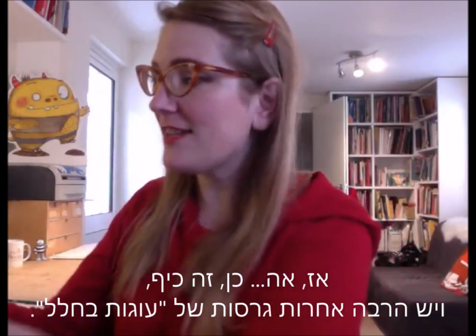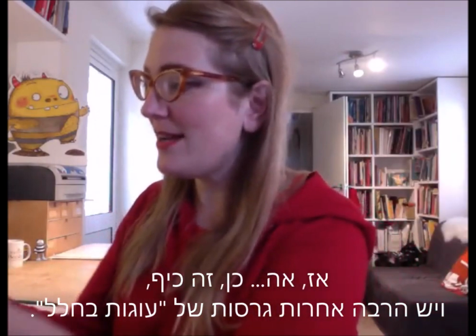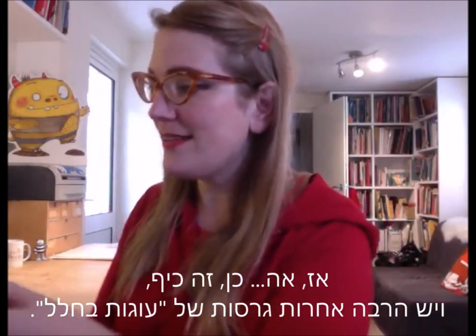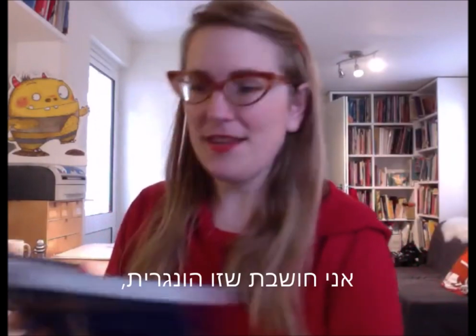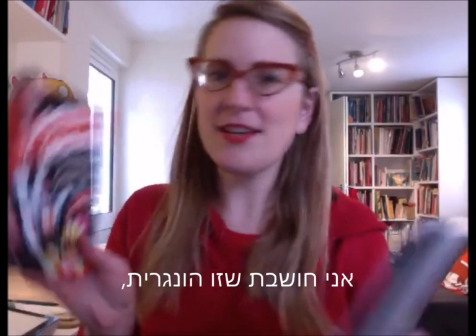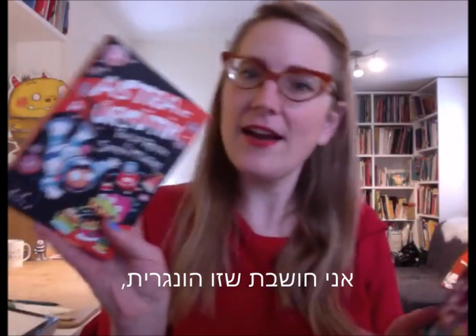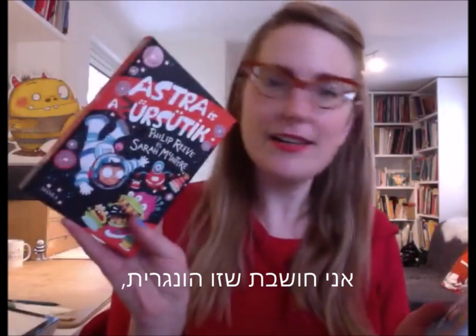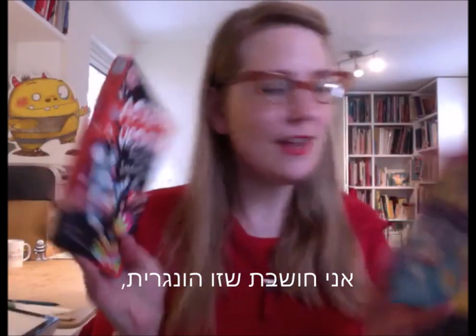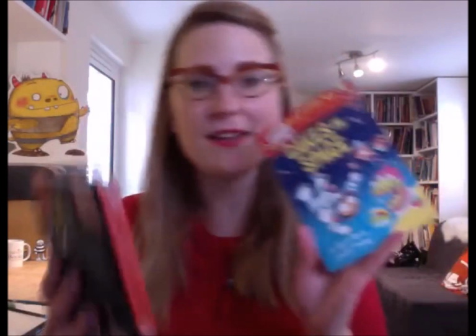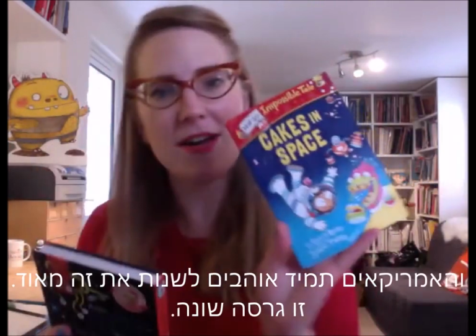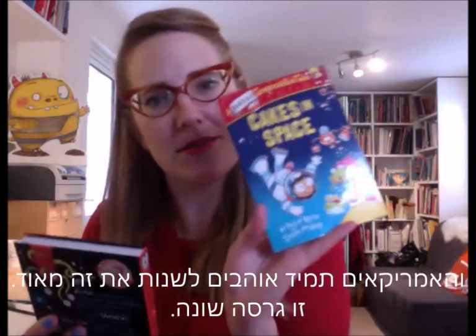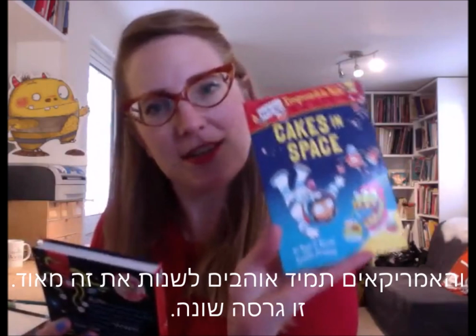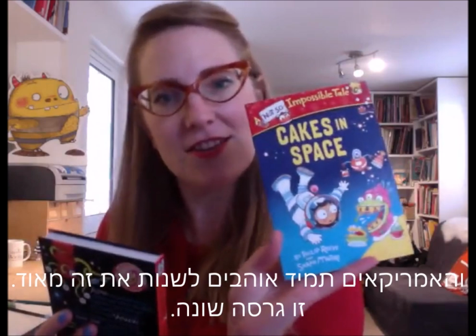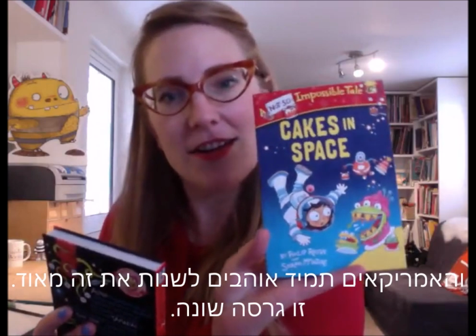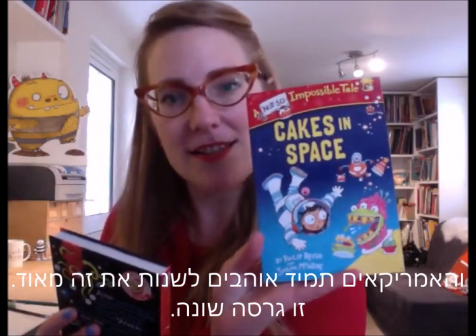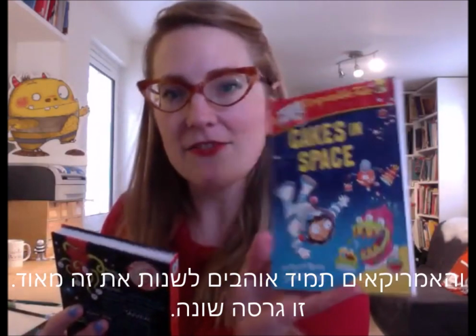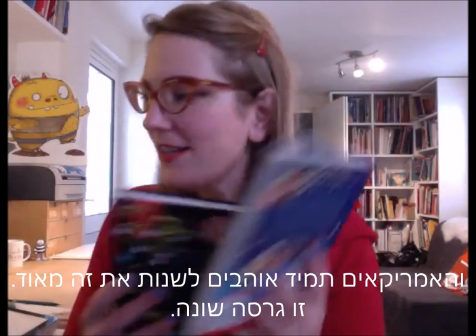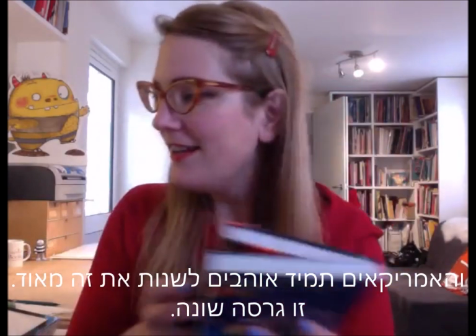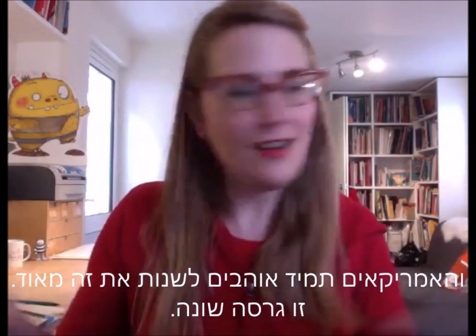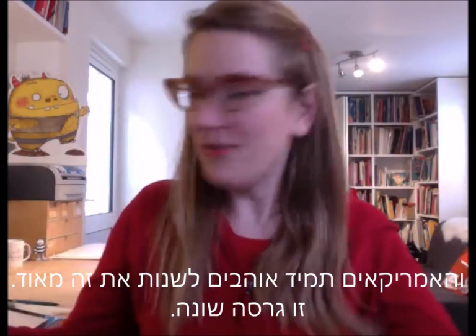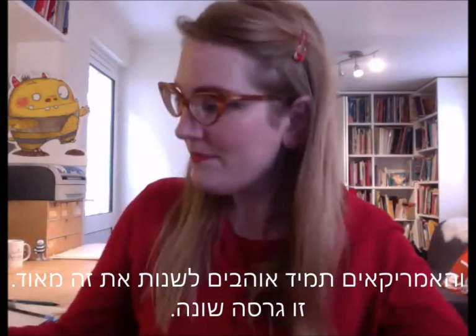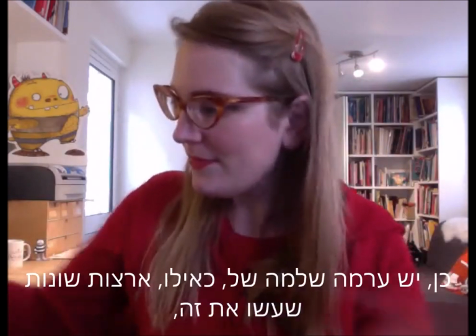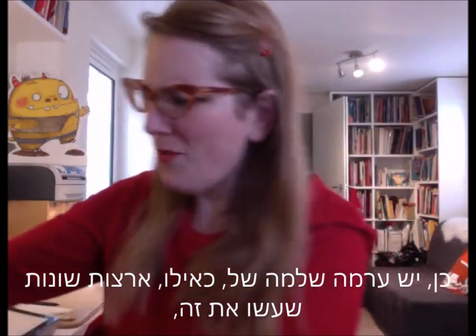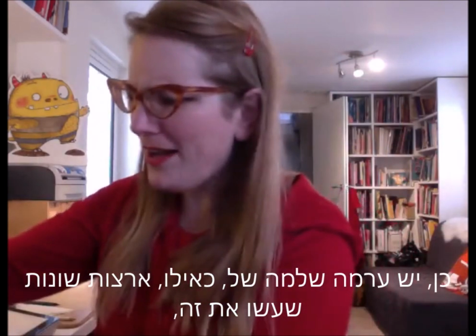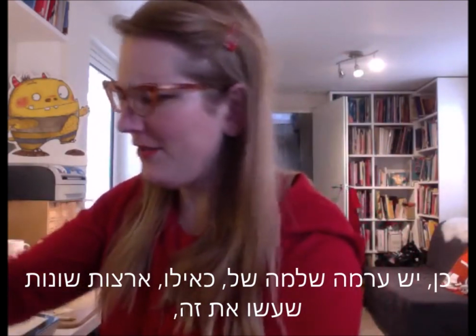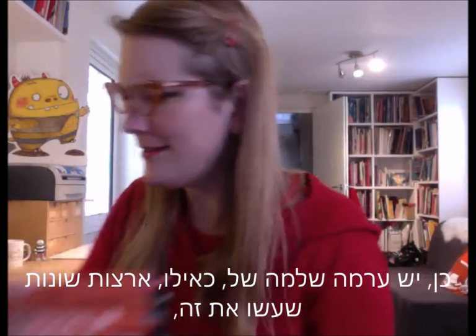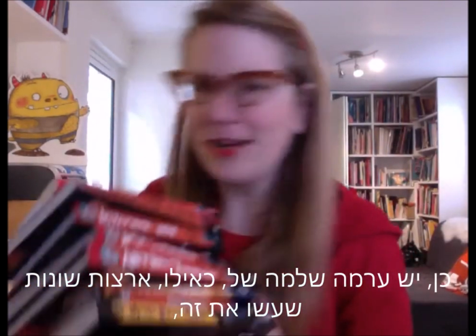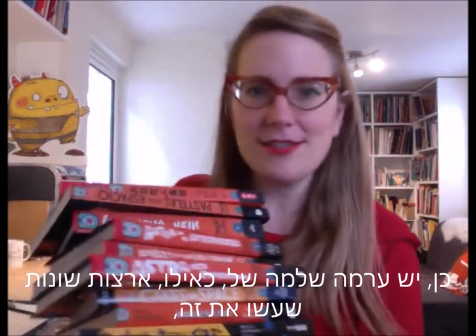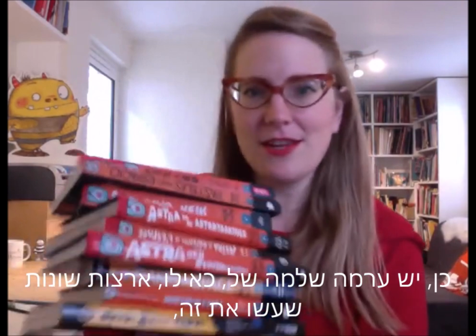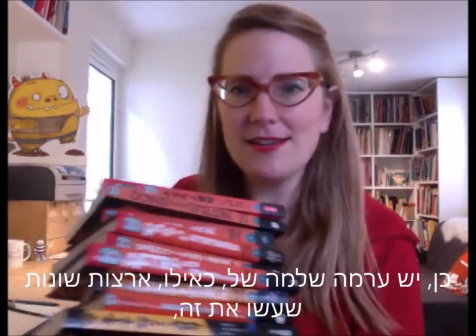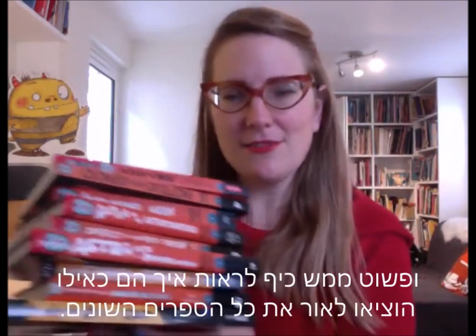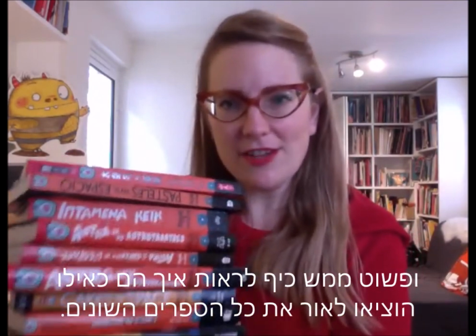I think this is the Hungarian version, and the Americans always like to change it a lot — that's a different version. There's a whole pile of different countries that have done it, and it's just really fun.